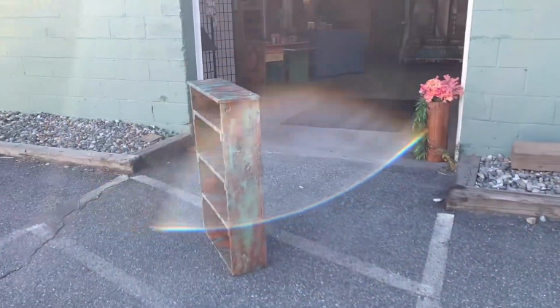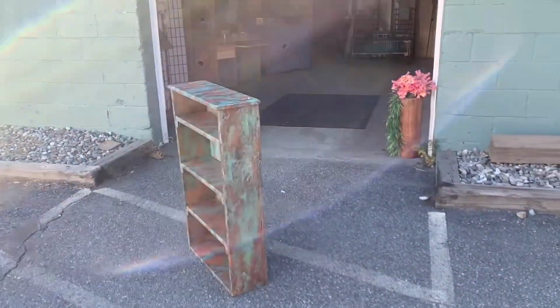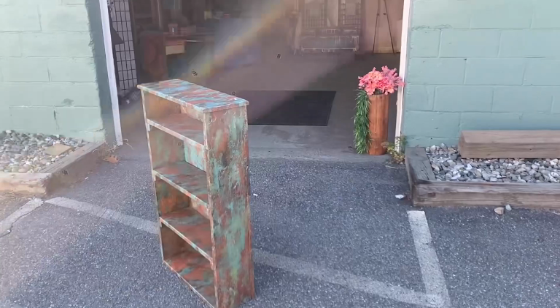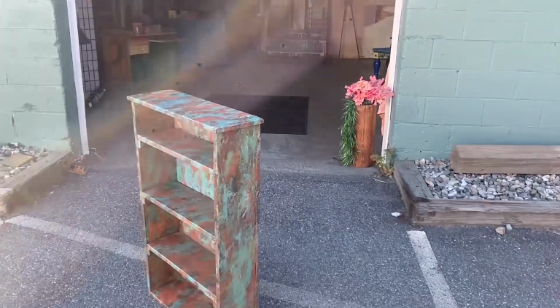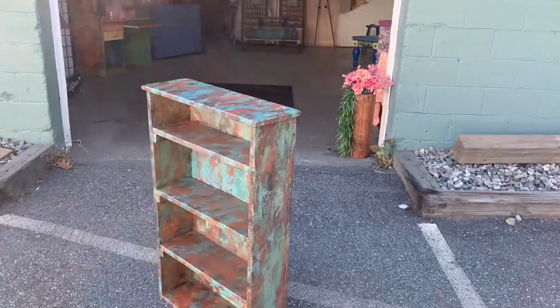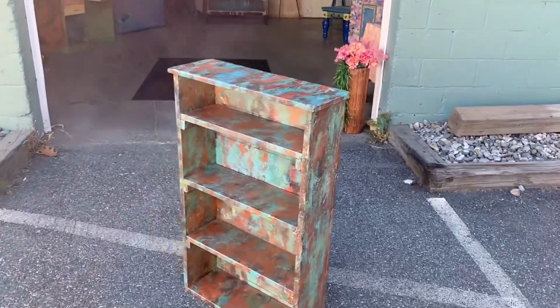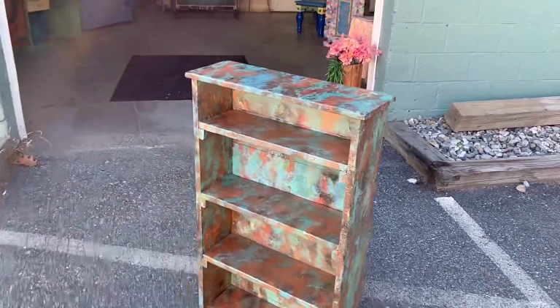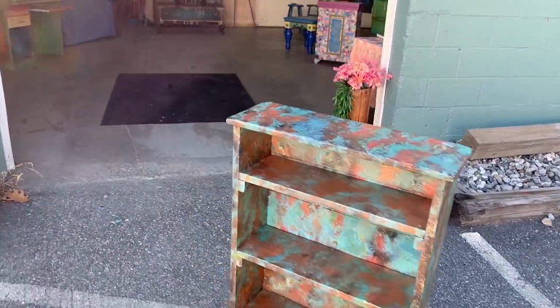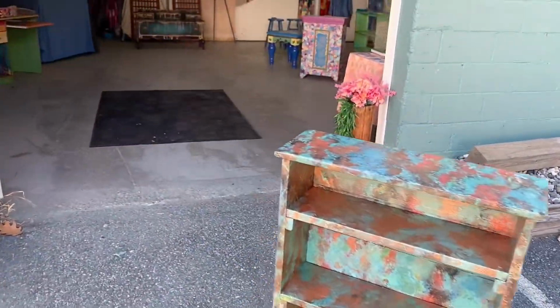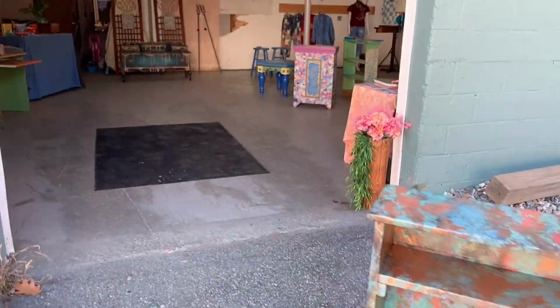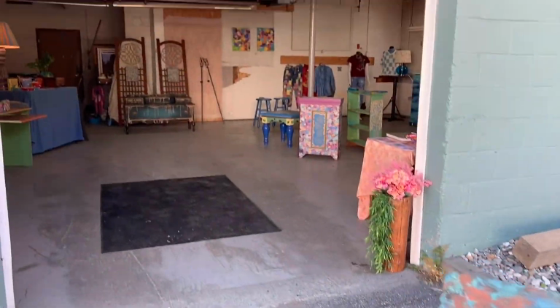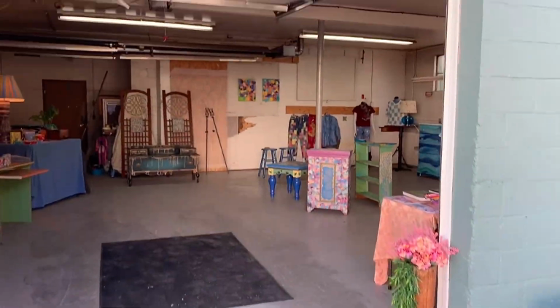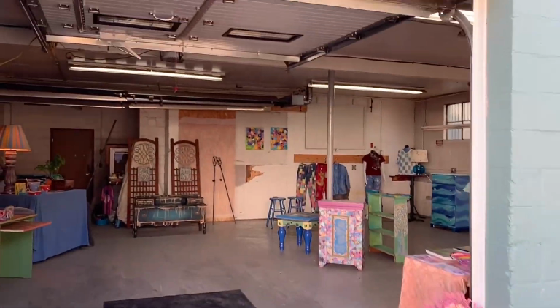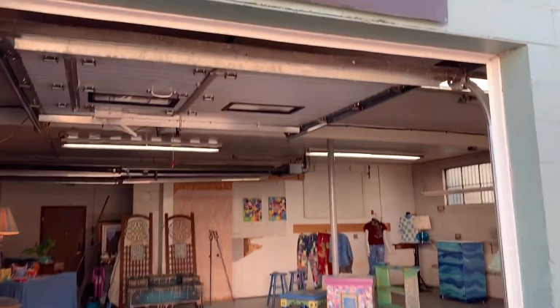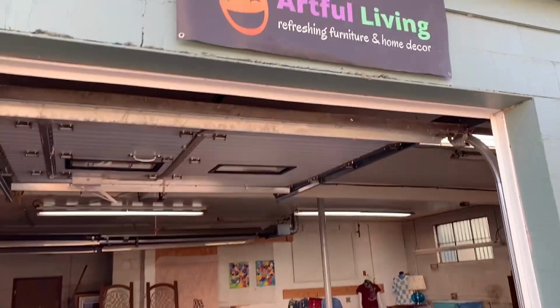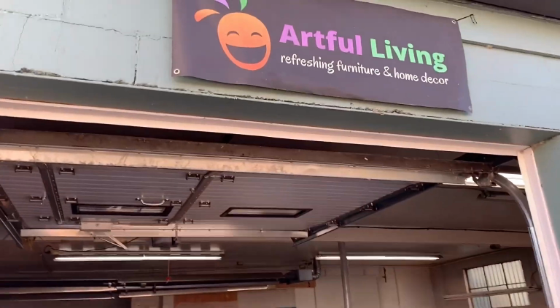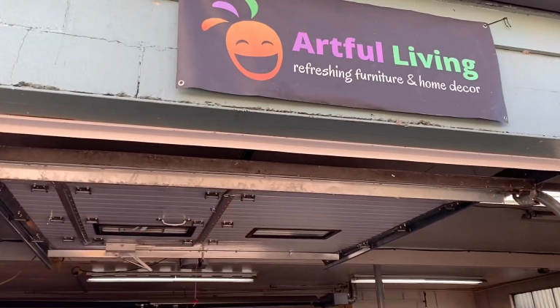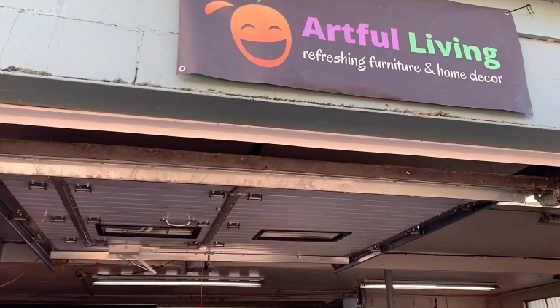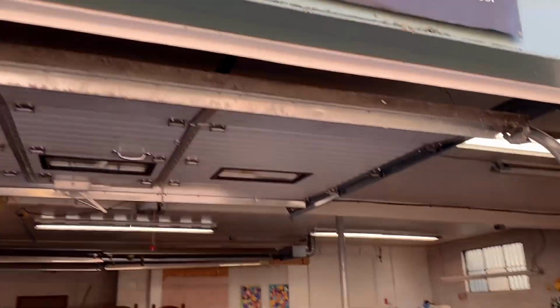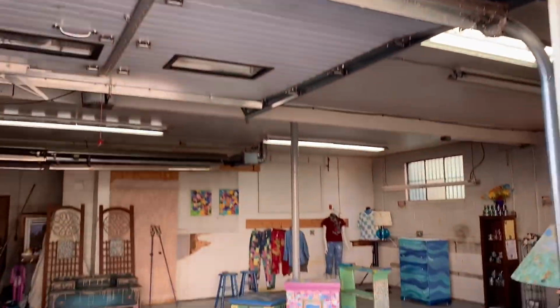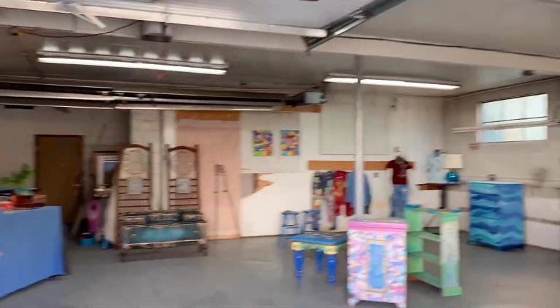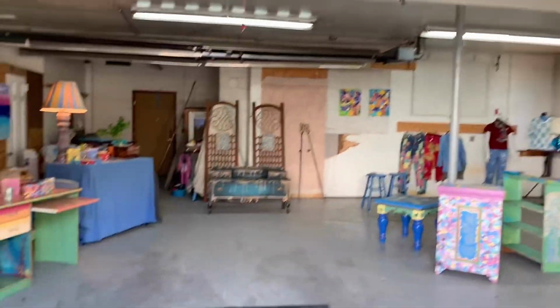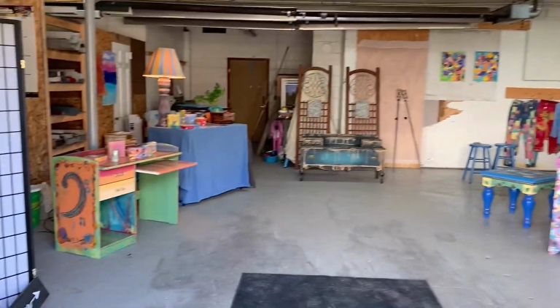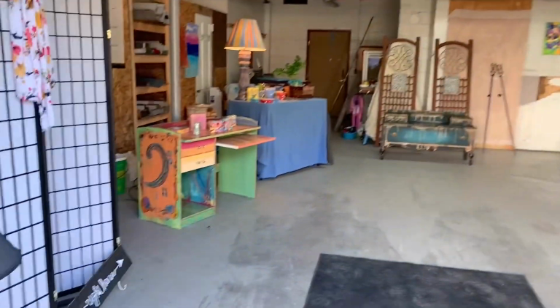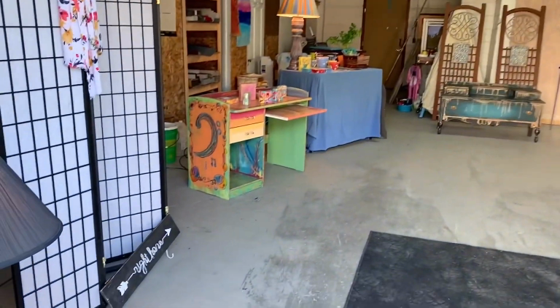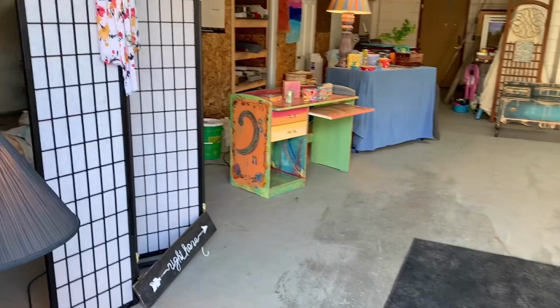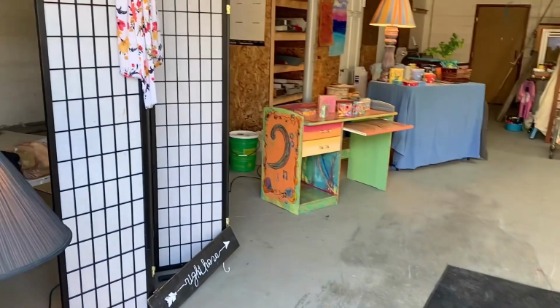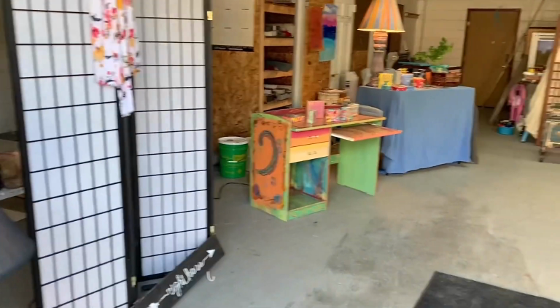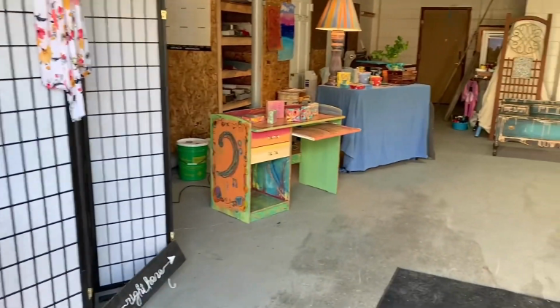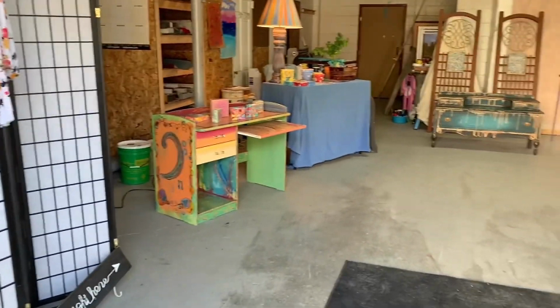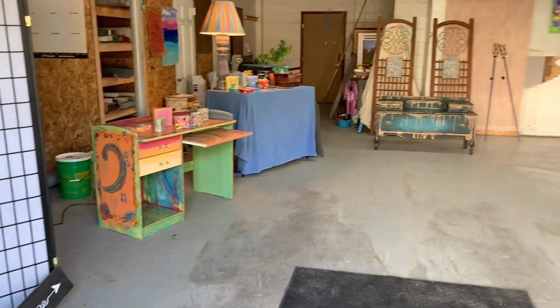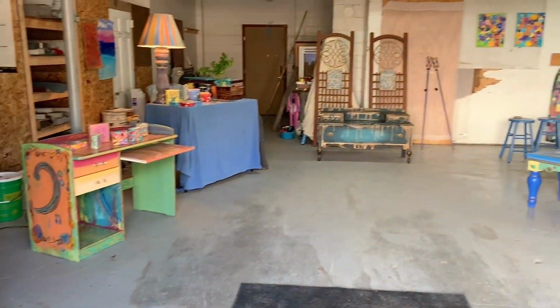This is the entrance inside the garage door opening. I put a piece out and some flowers out and my sign so people could find me for the weekend-long pop-up. Right now it's a roofing company, but he very kindly let me come in for the weekend.